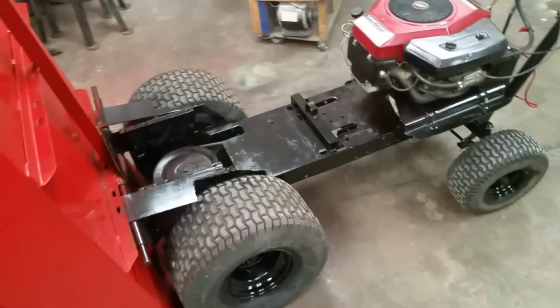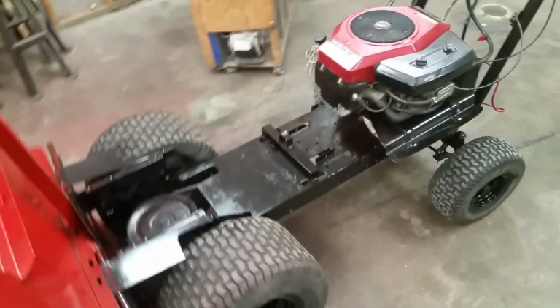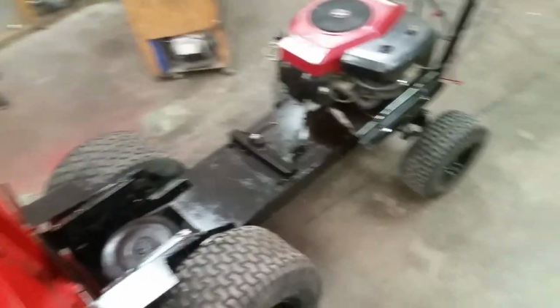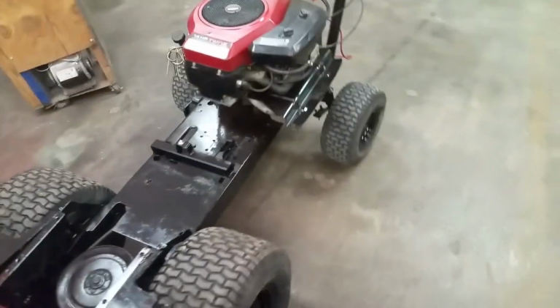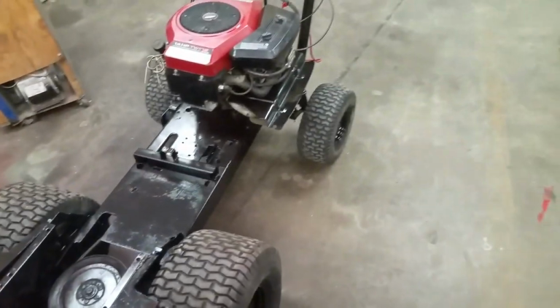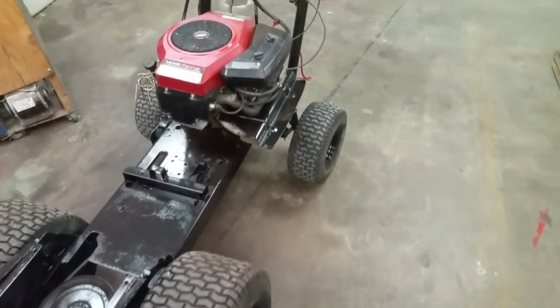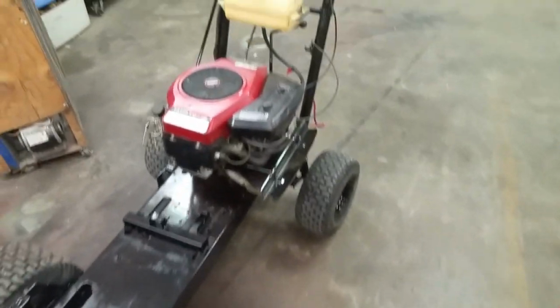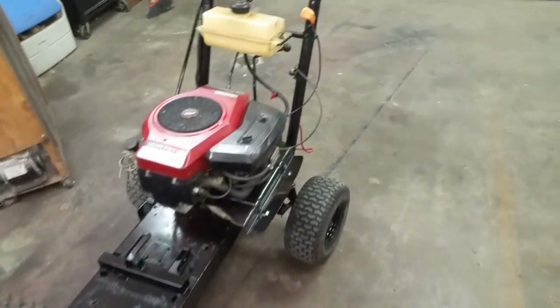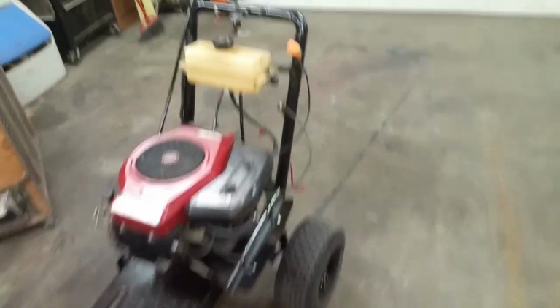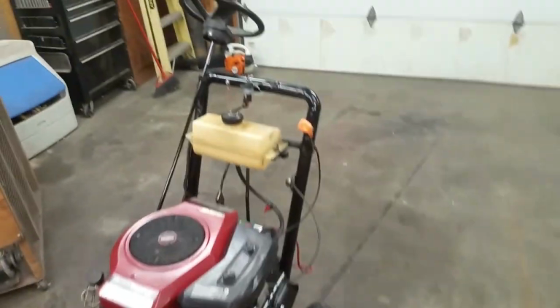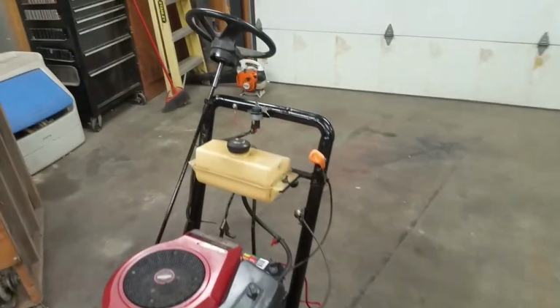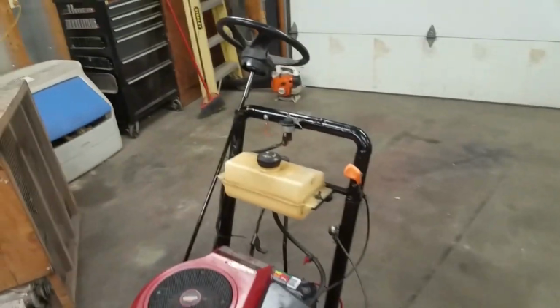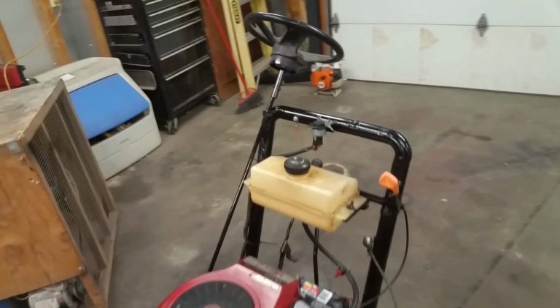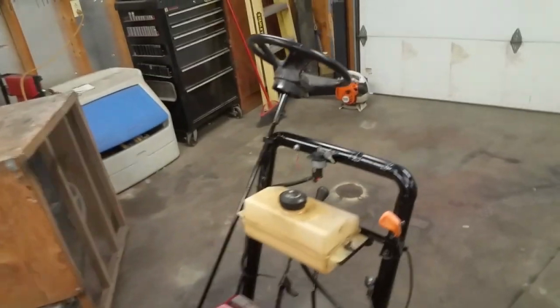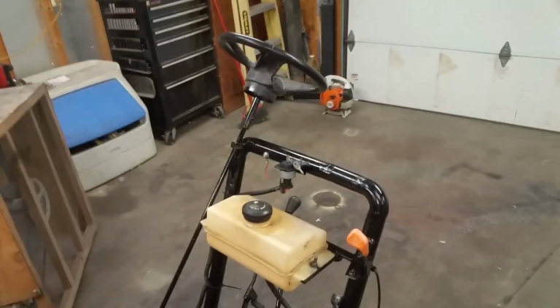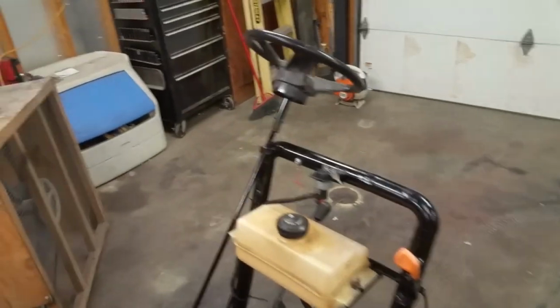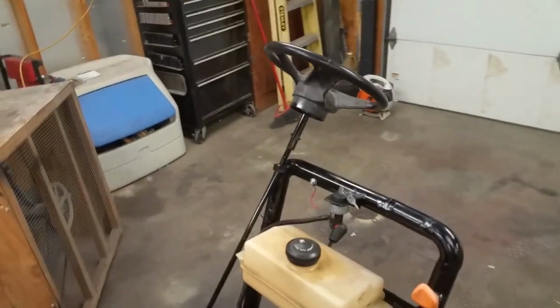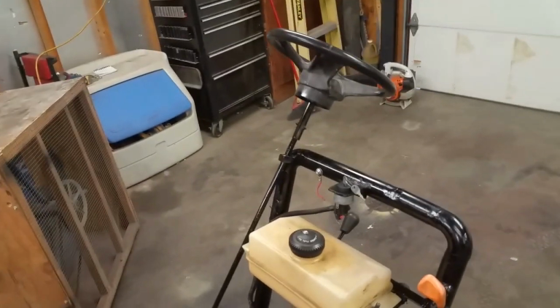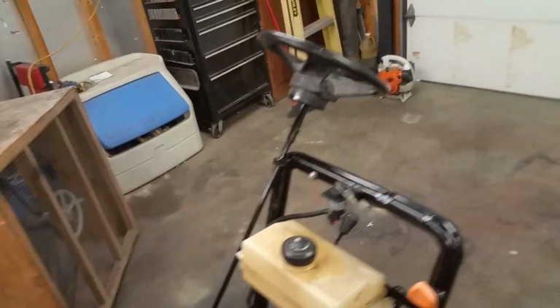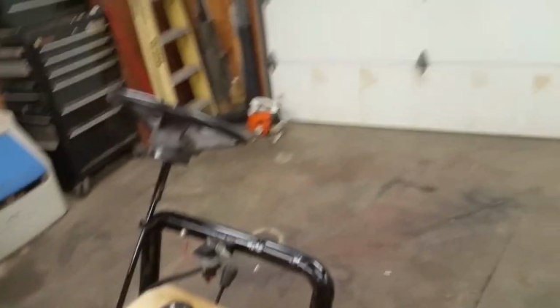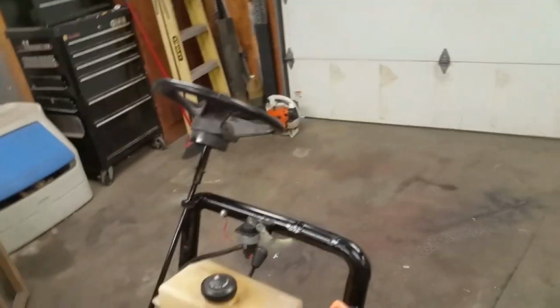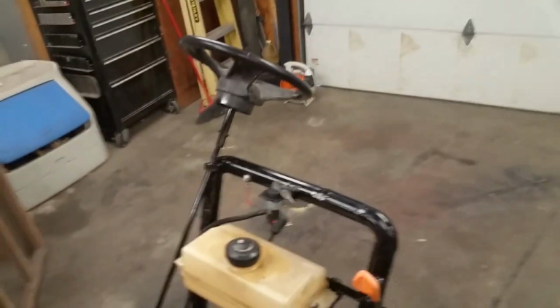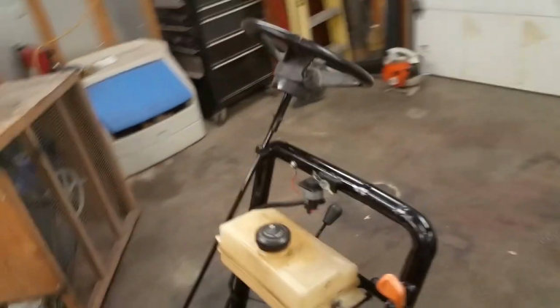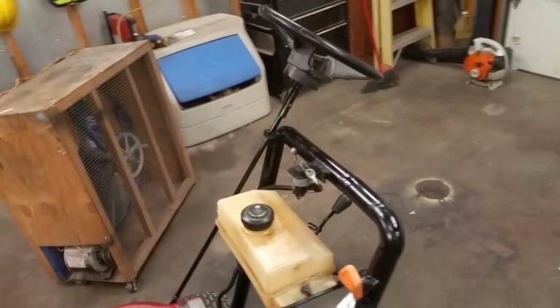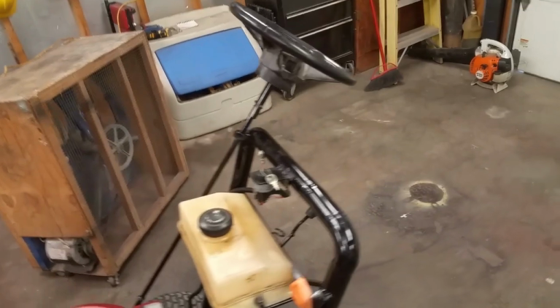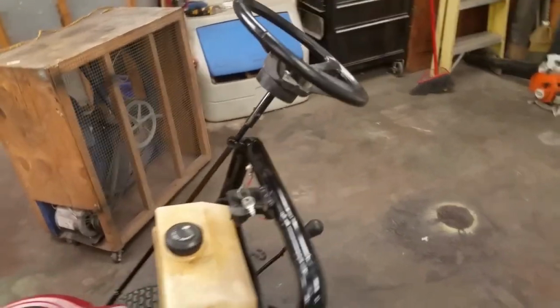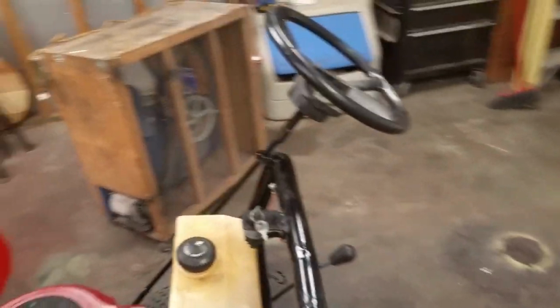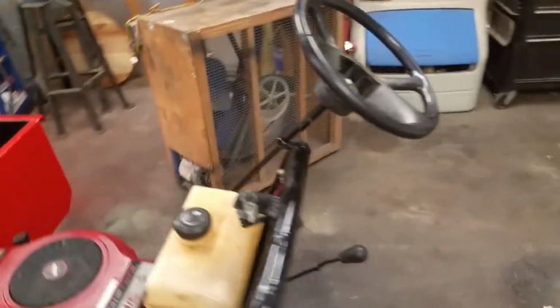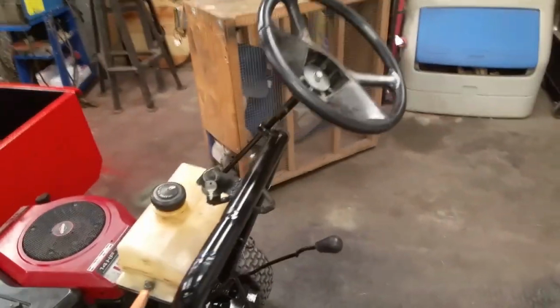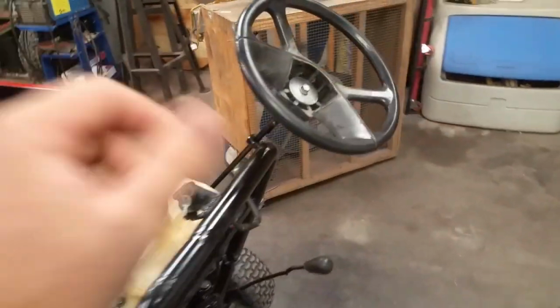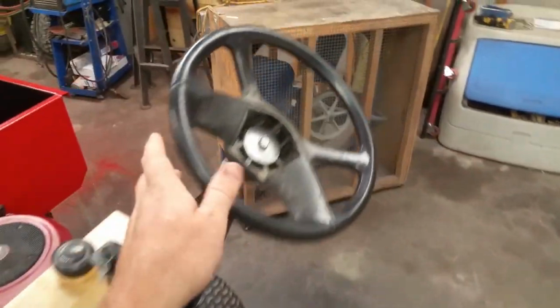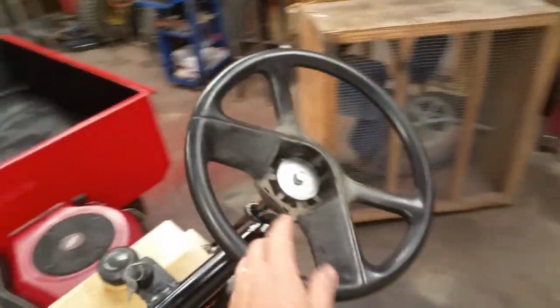Of course it's got the lawn mower front and rear tires on it. I went ahead and grafted the old steering box from the mower and put a steering wheel on it here.